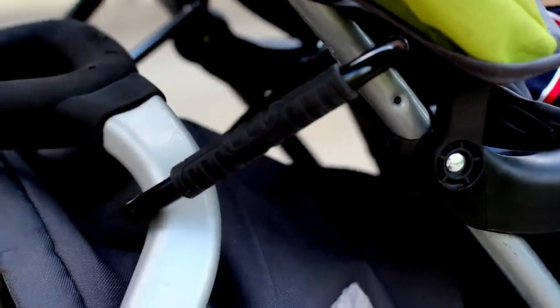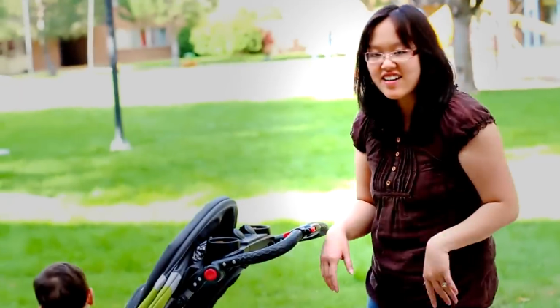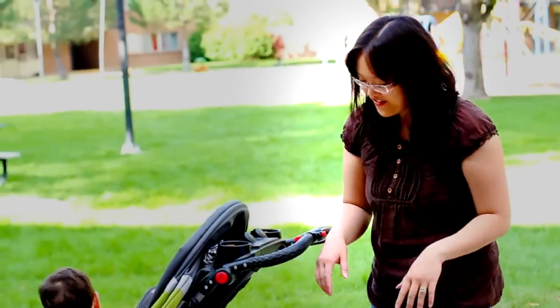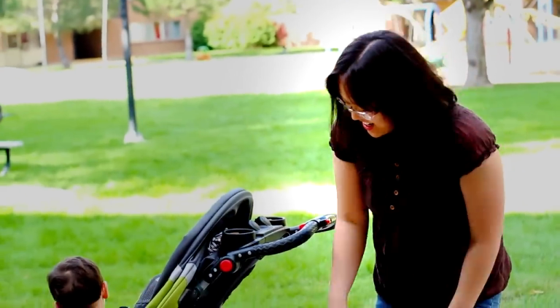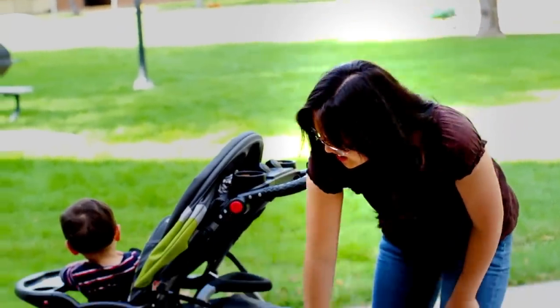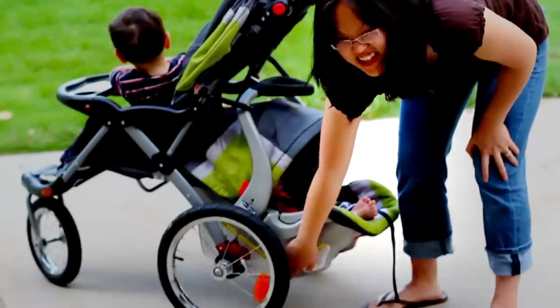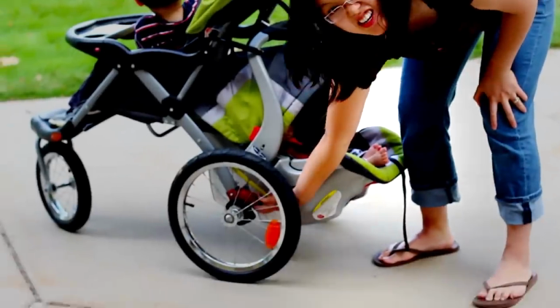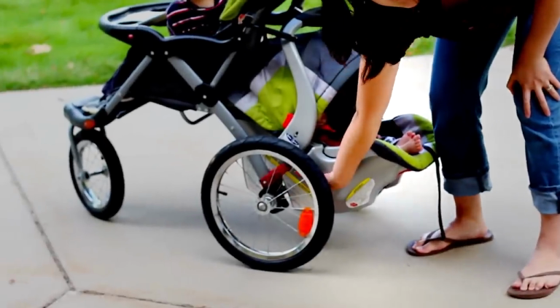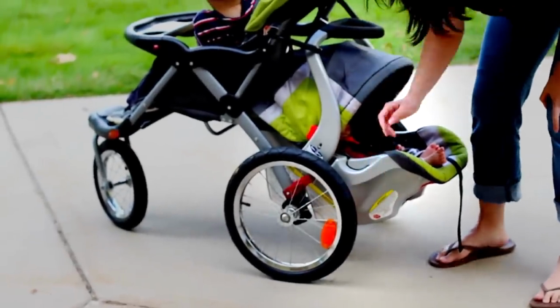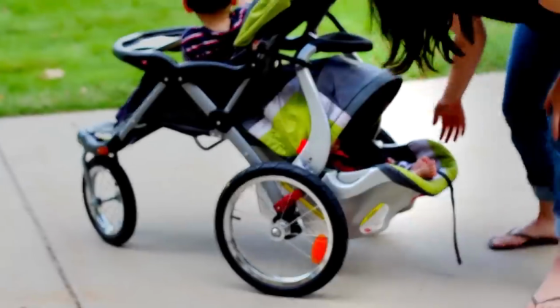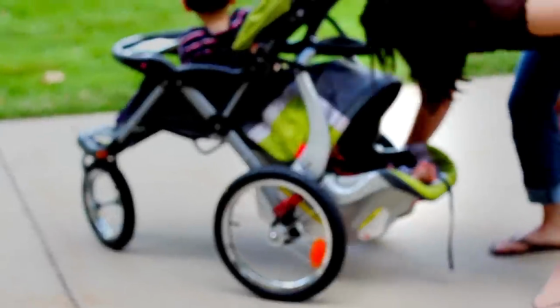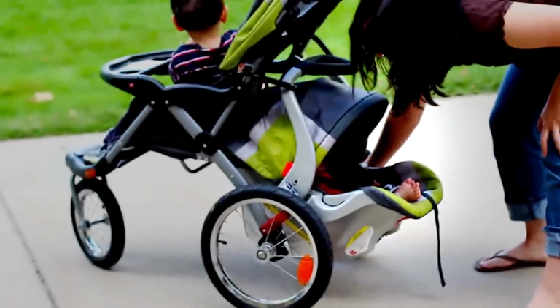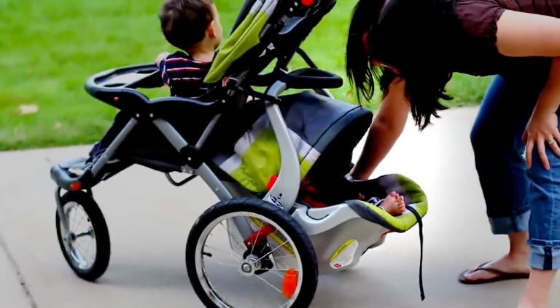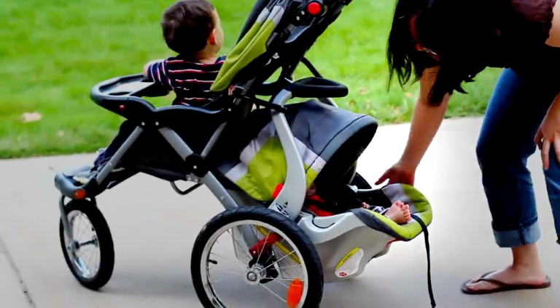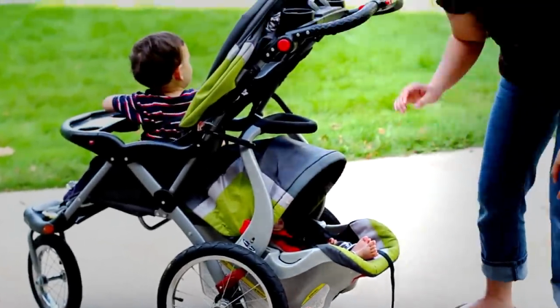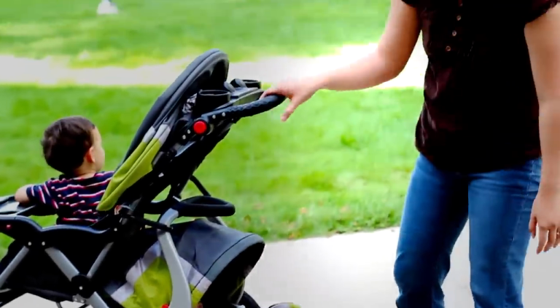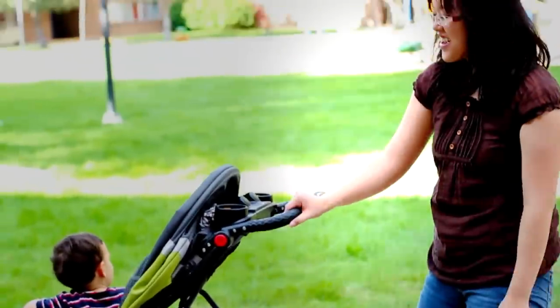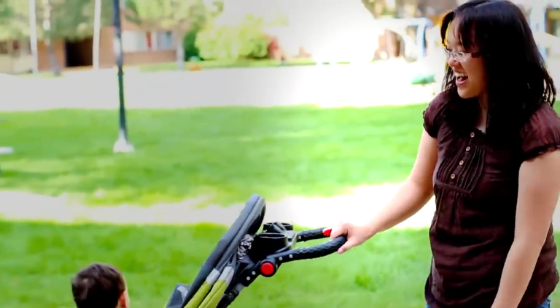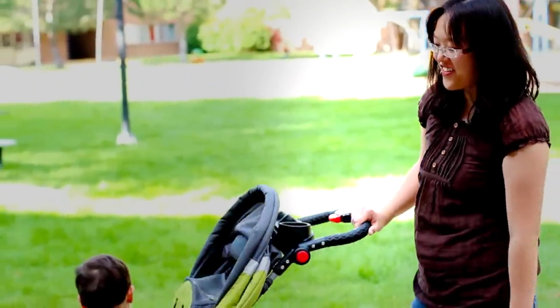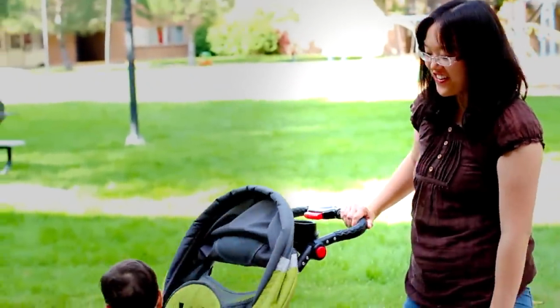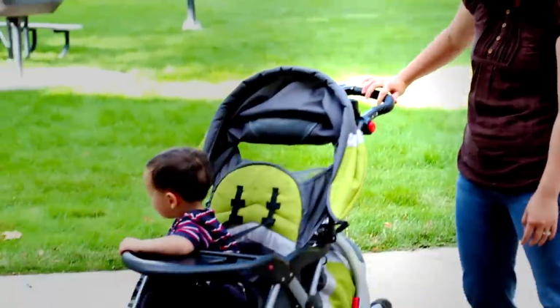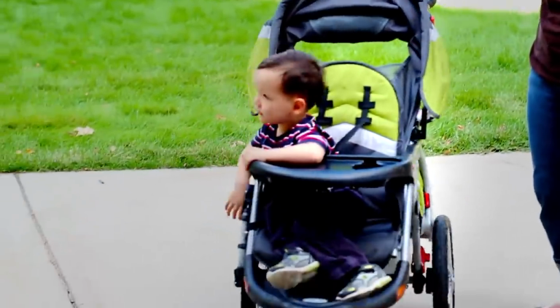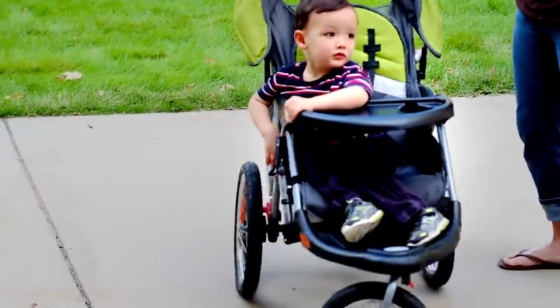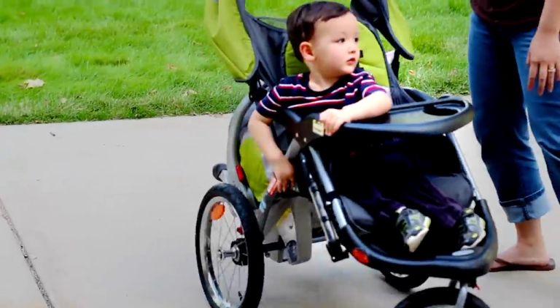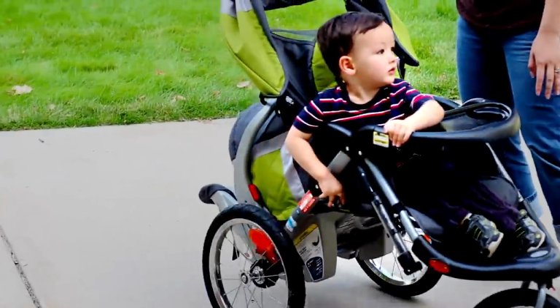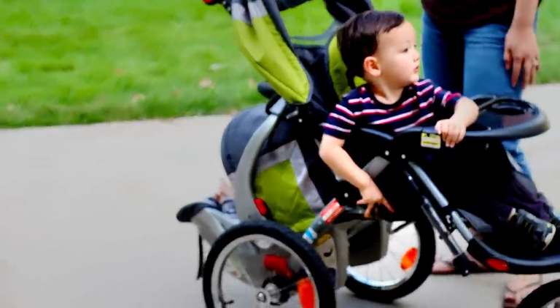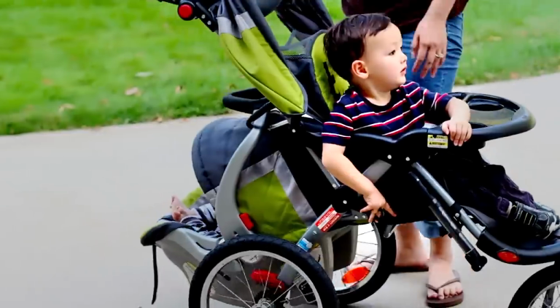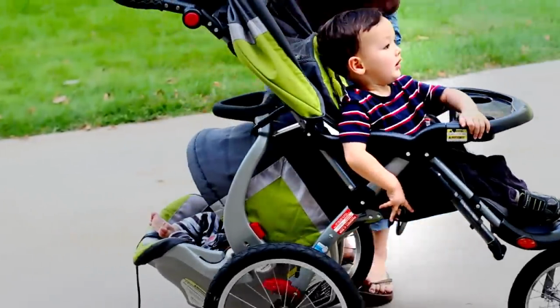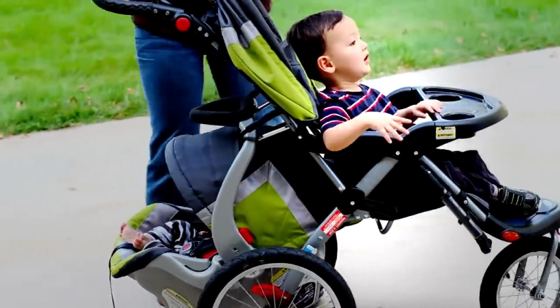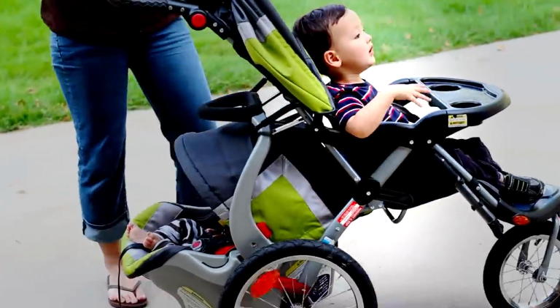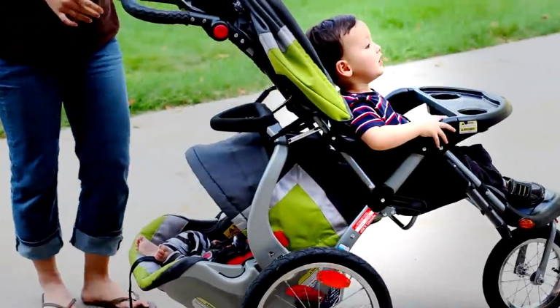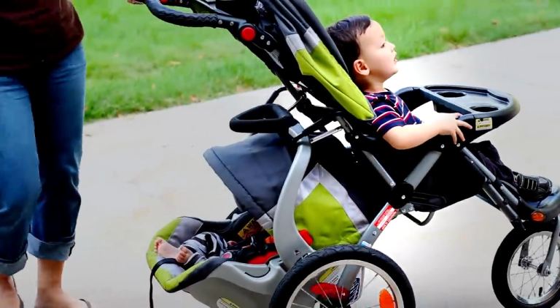Now you can unlock your brakes. And there you go — you have a full two-baby stroller.